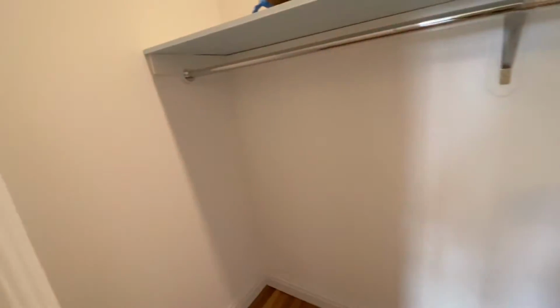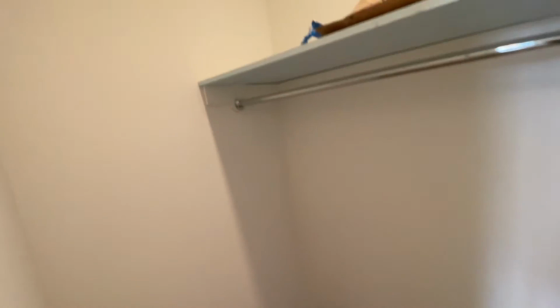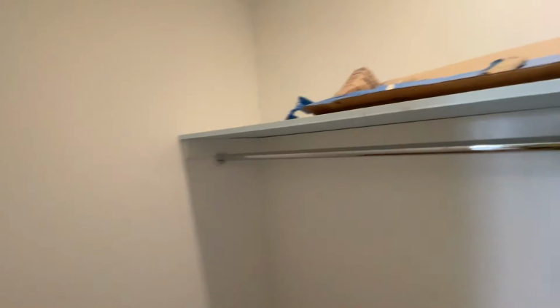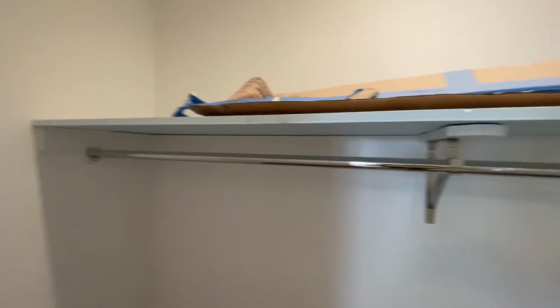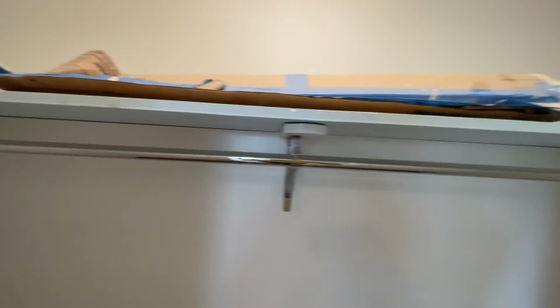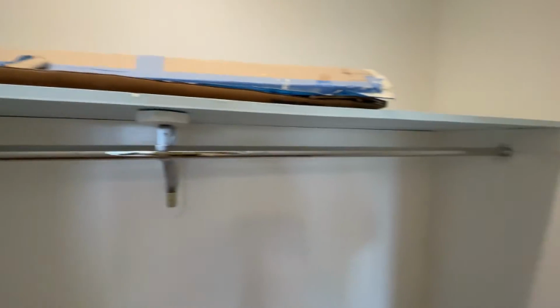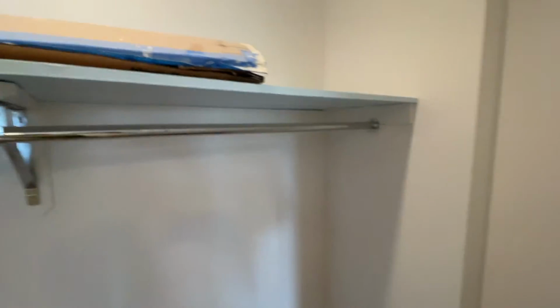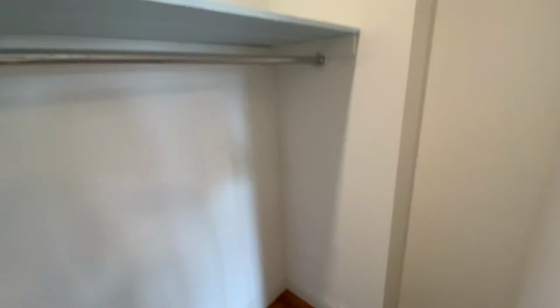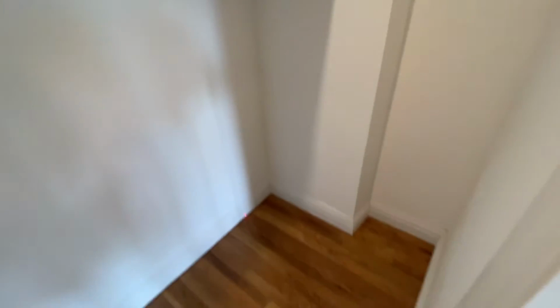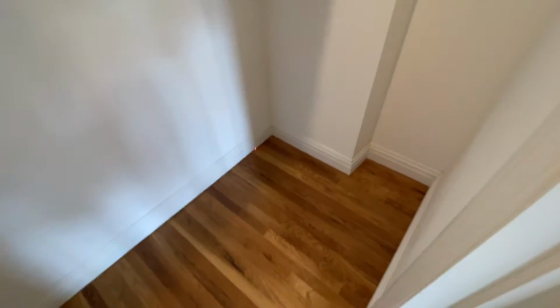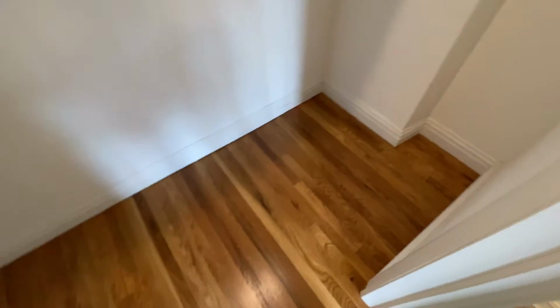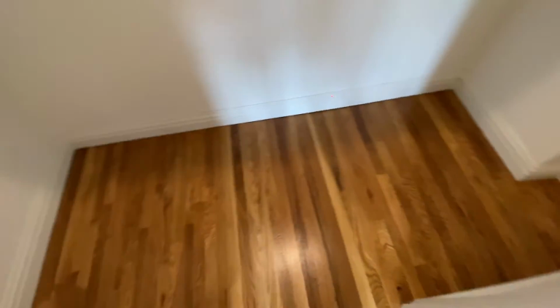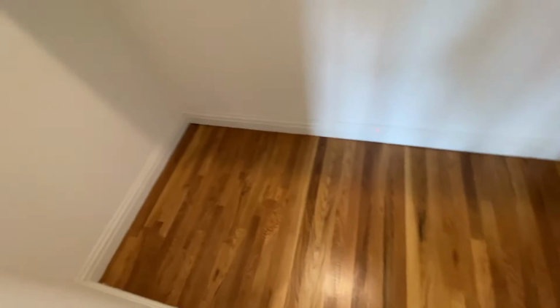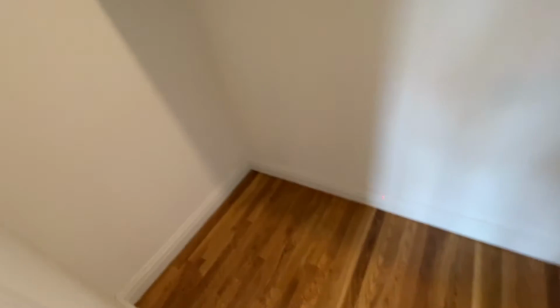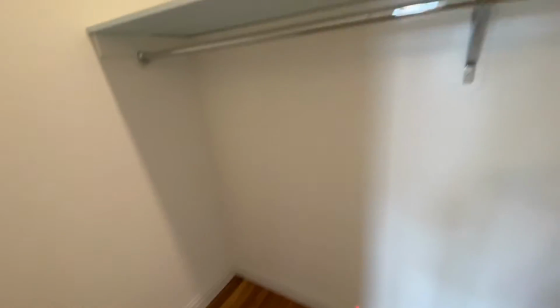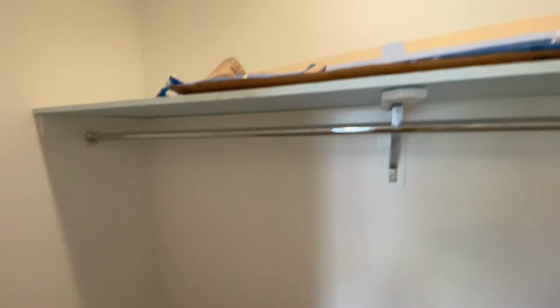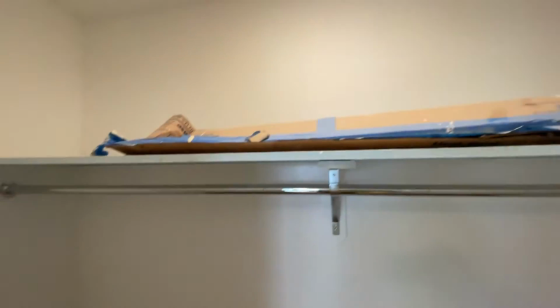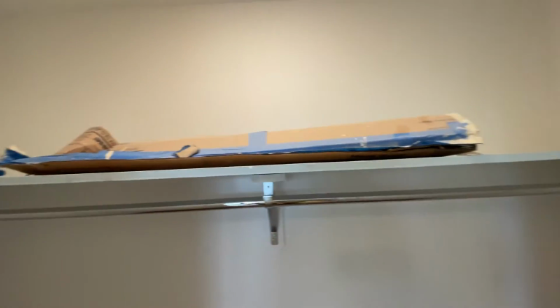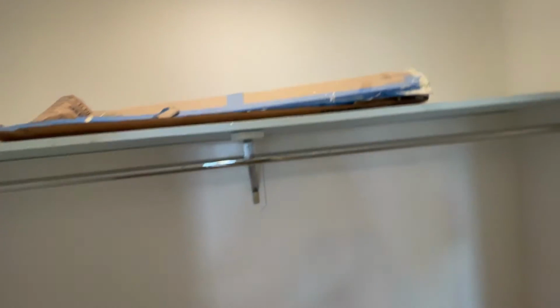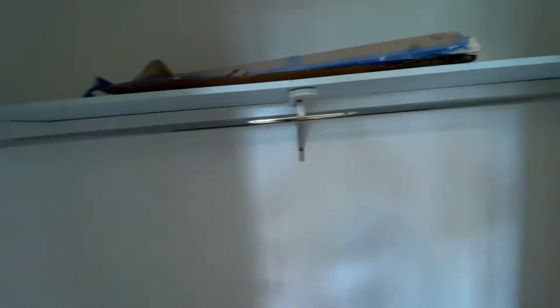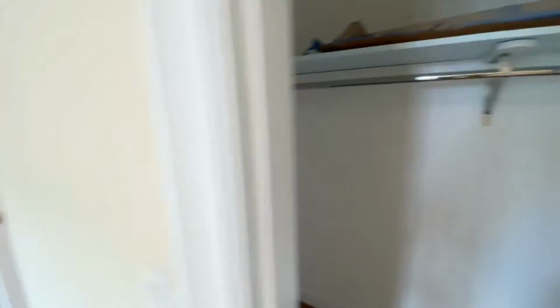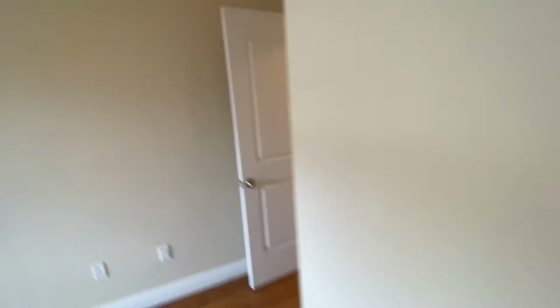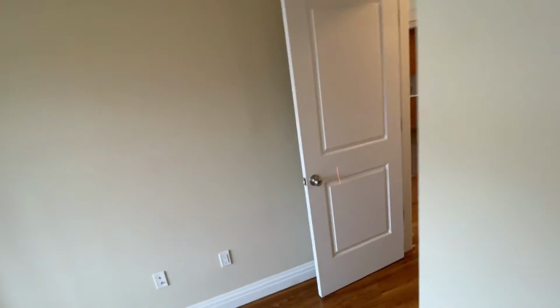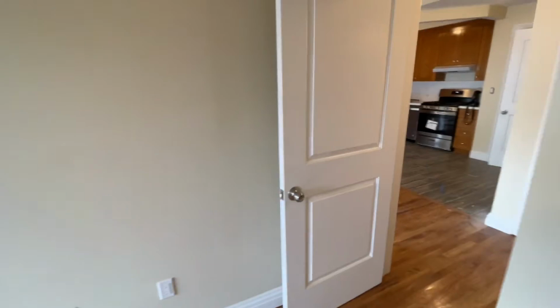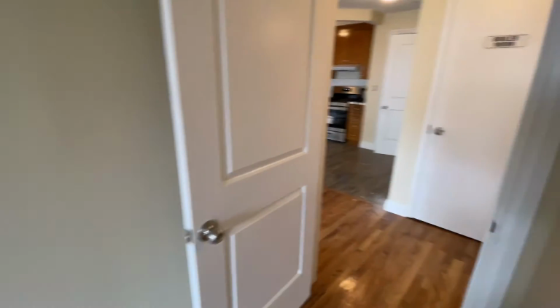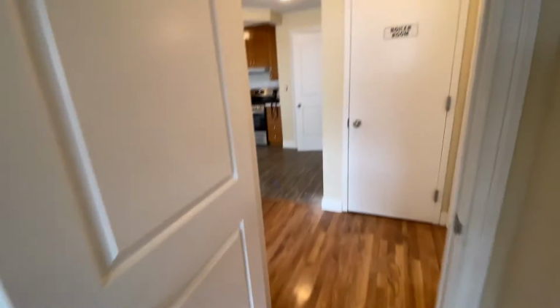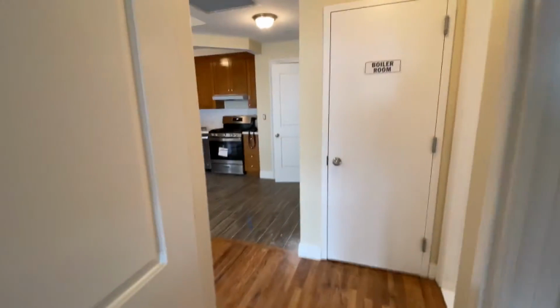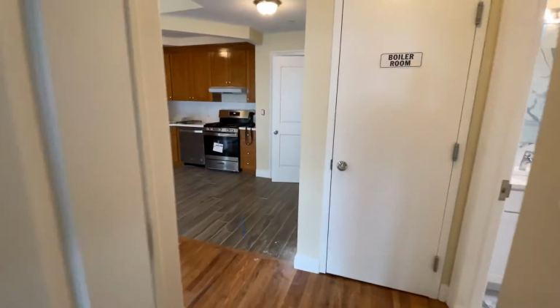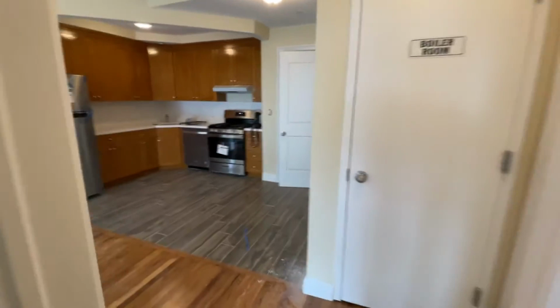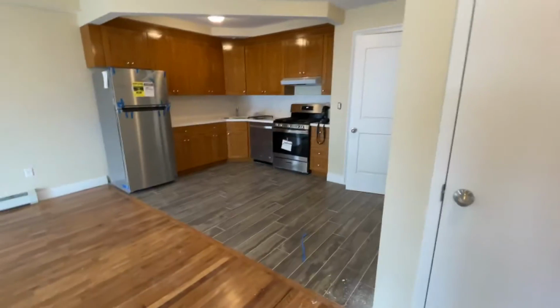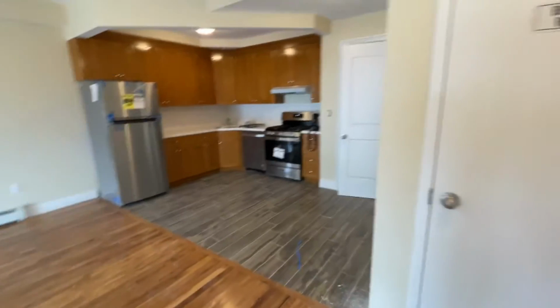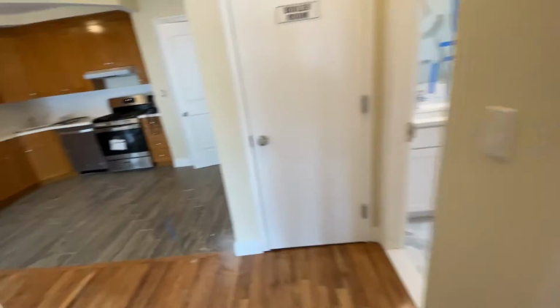And you have a massive walk-in closet, which is really huge. As you can see, you can definitely store everything here. You have a shelf and a light.